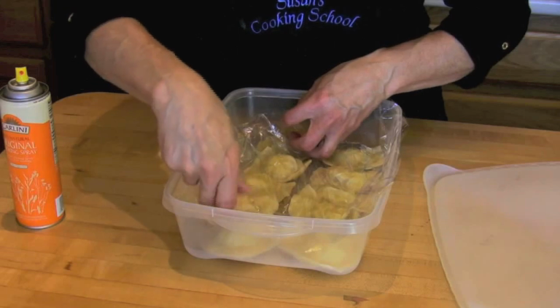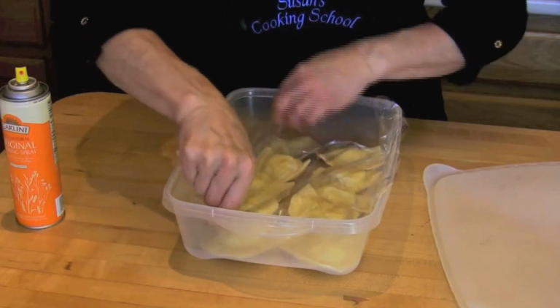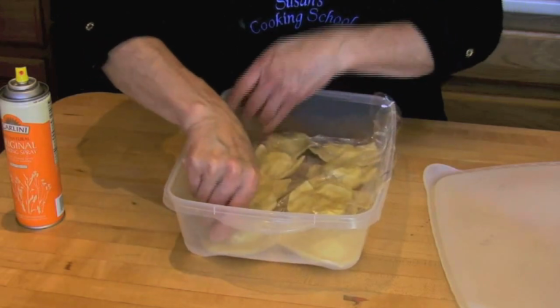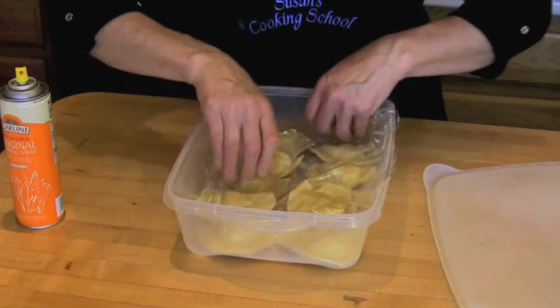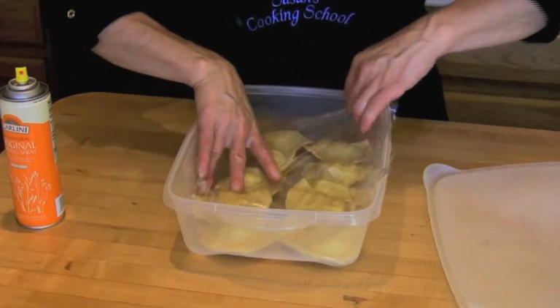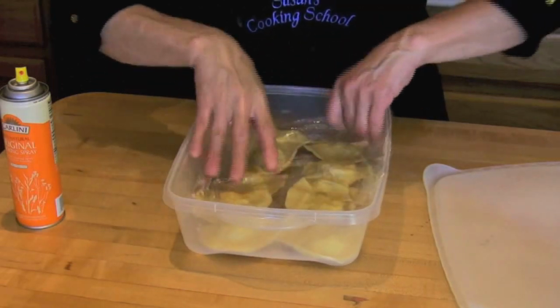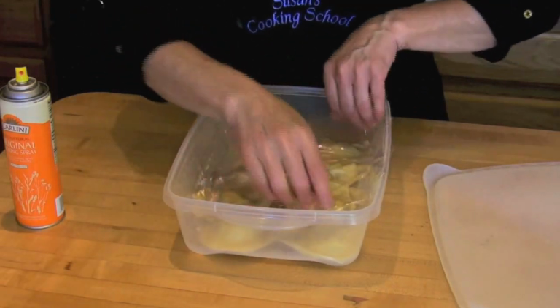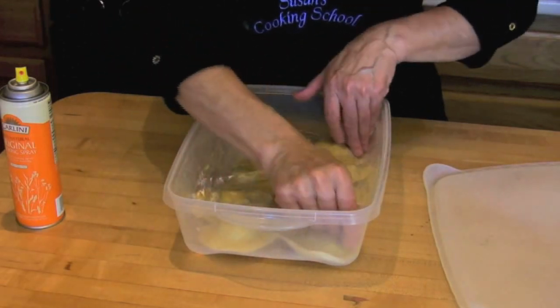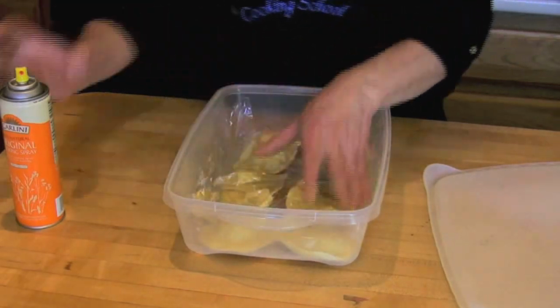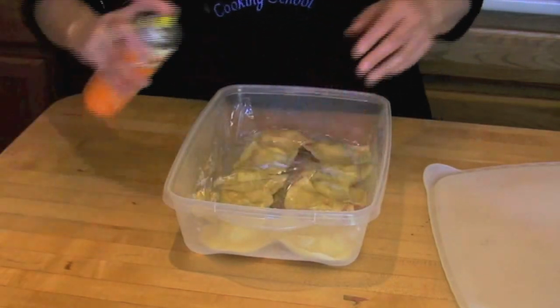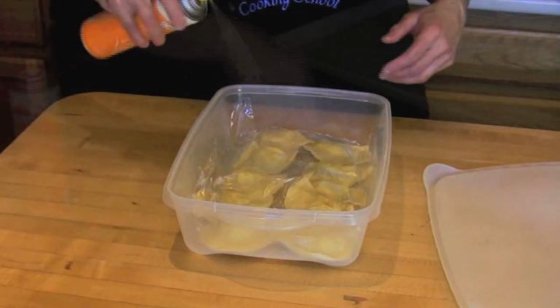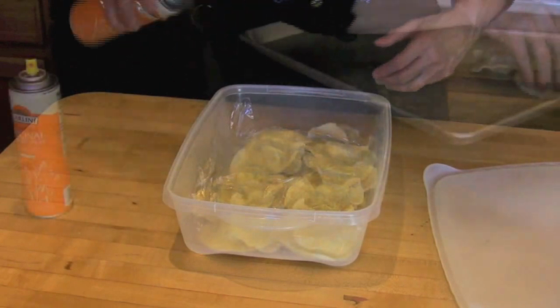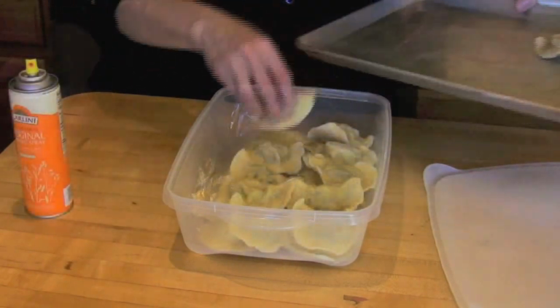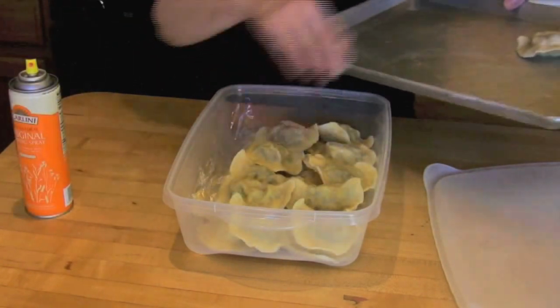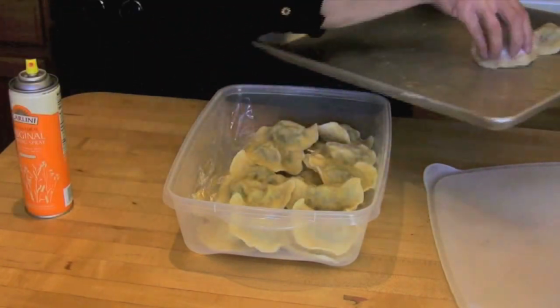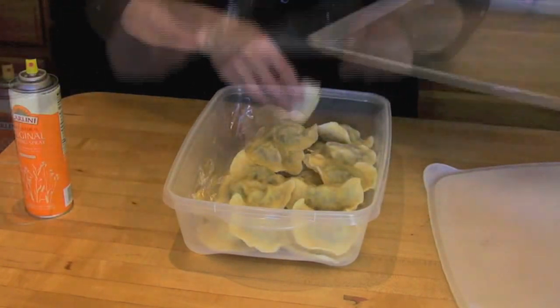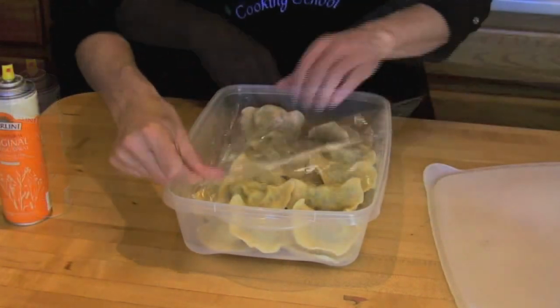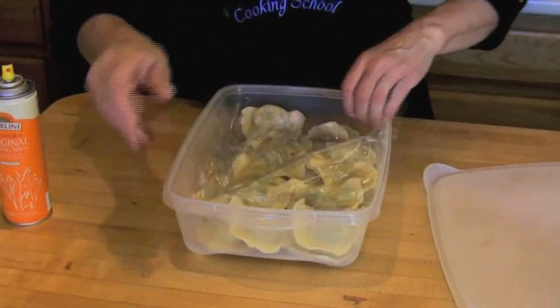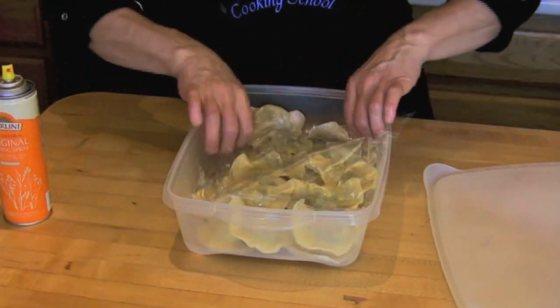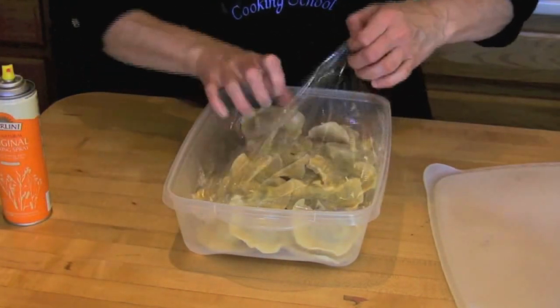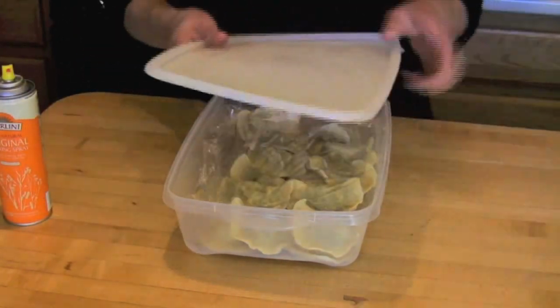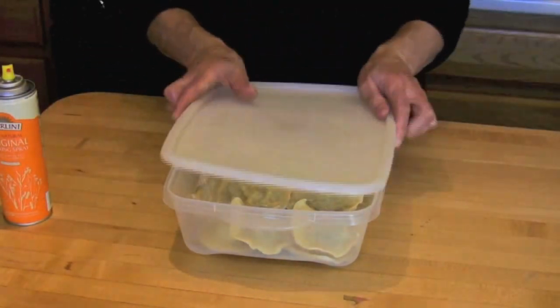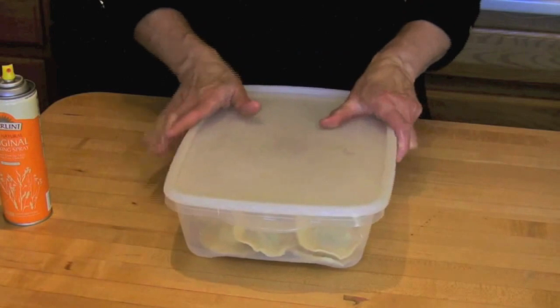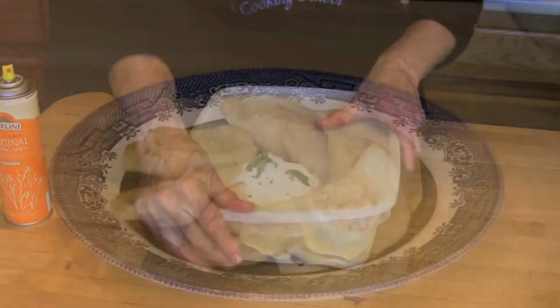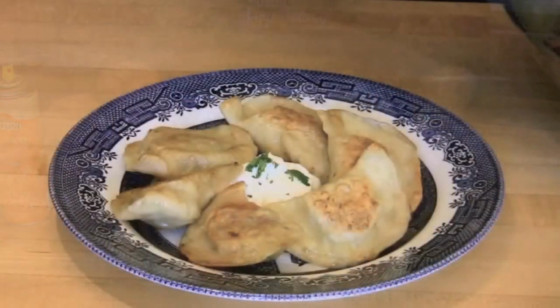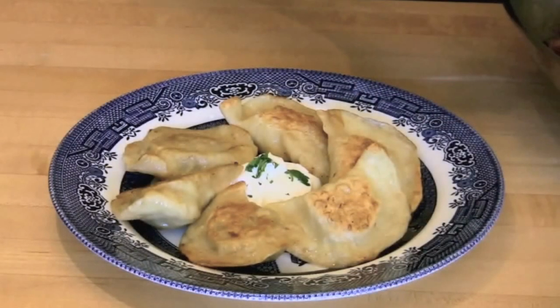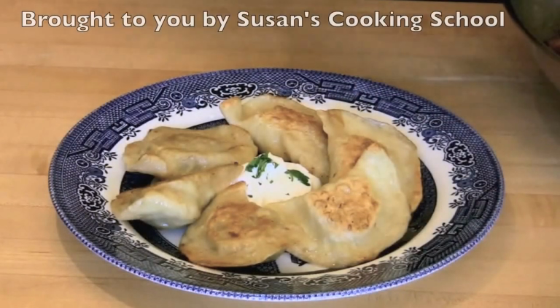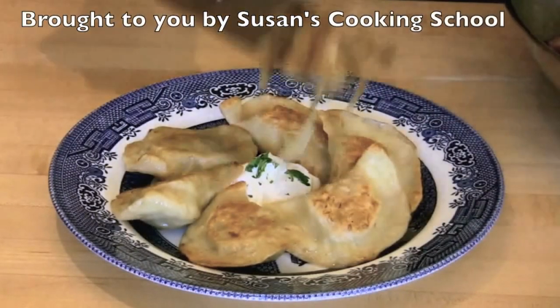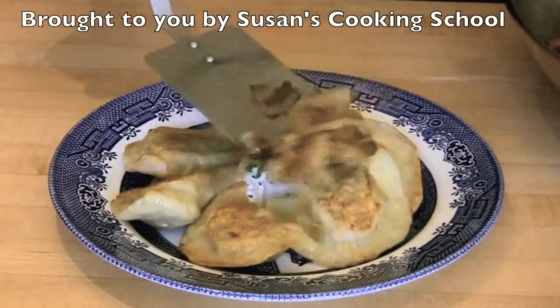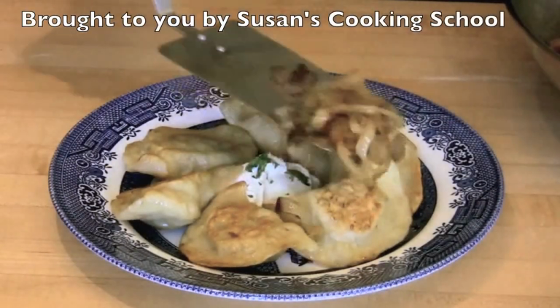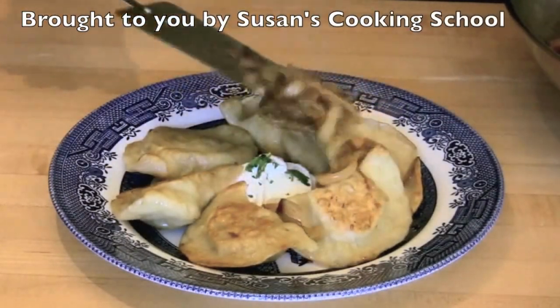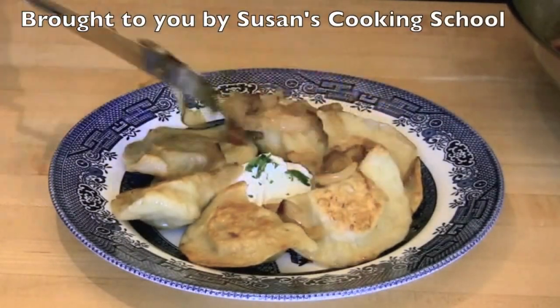When you're ready to use, just pop out as many pierogi as you need, put them in a plastic bag, and put them in the refrigerator to defrost. They usually won't stick once they've been frozen. When they're defrosted, cook them as you normally would, and enjoy.